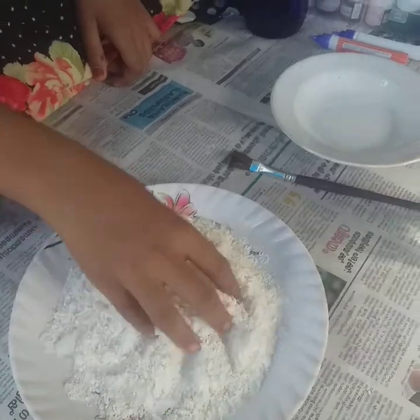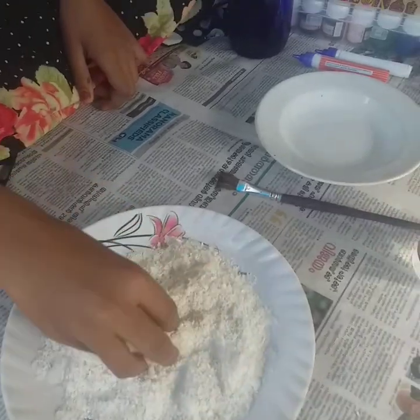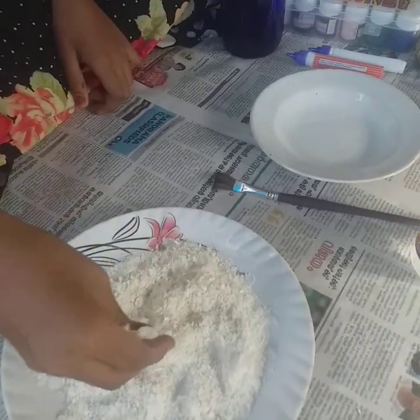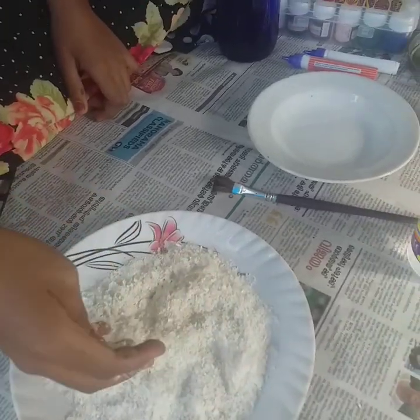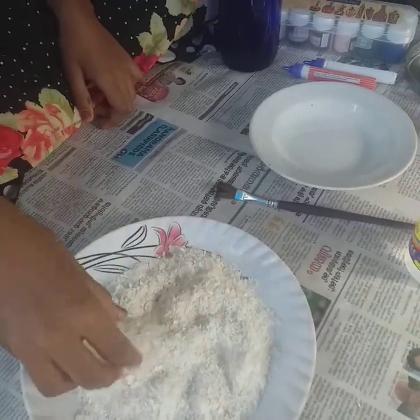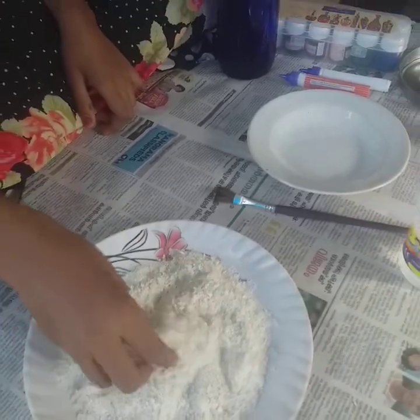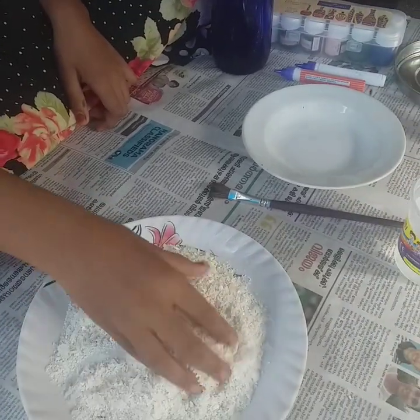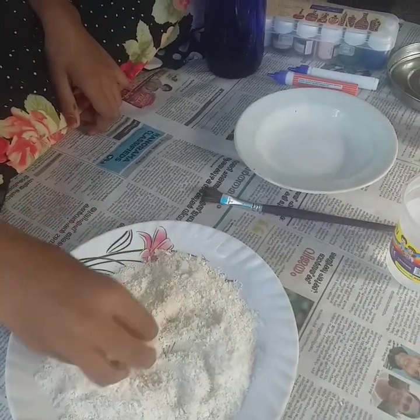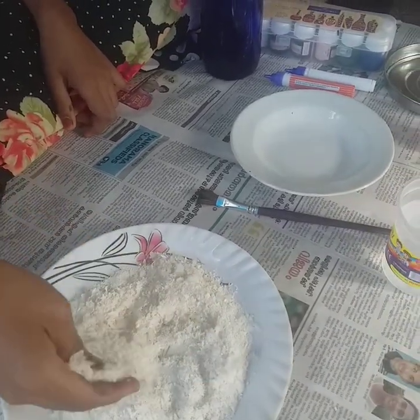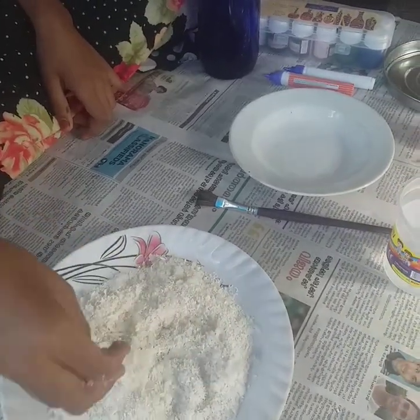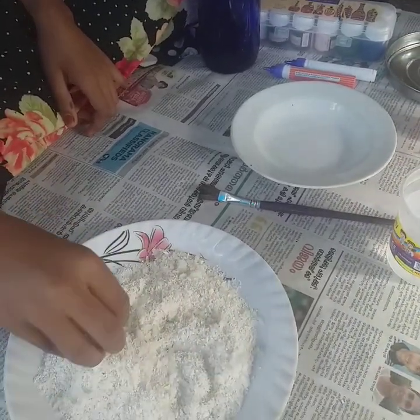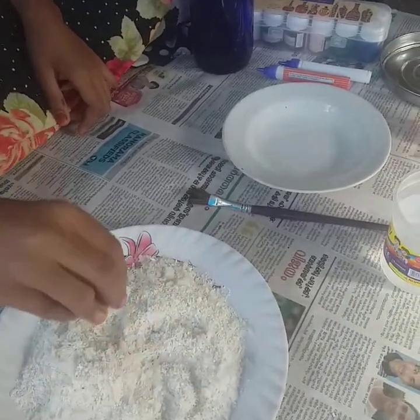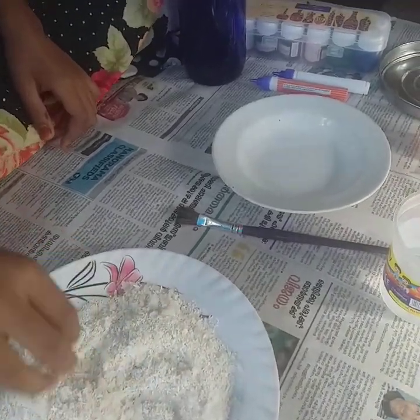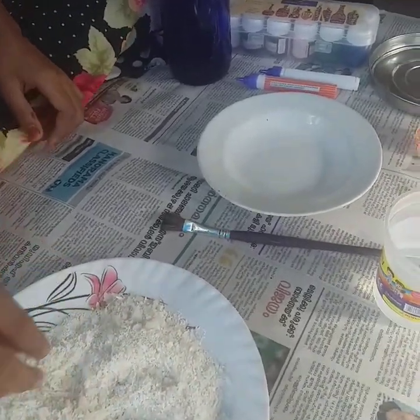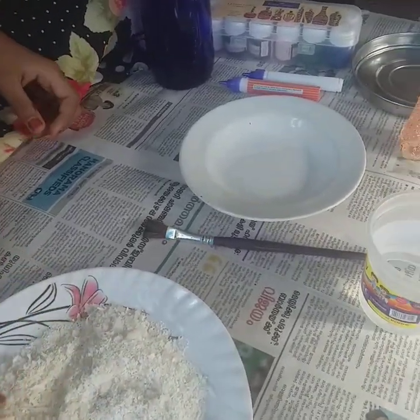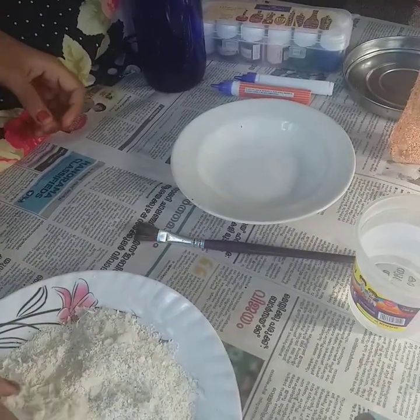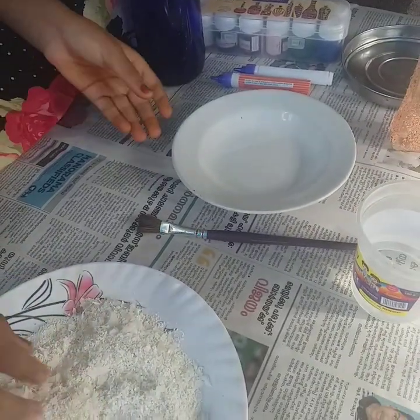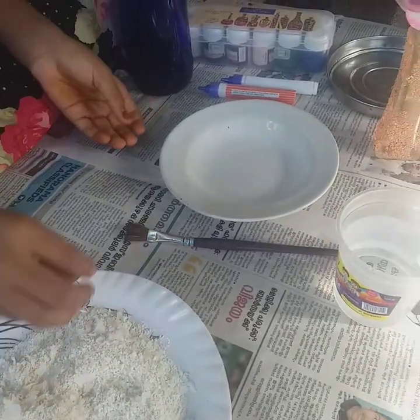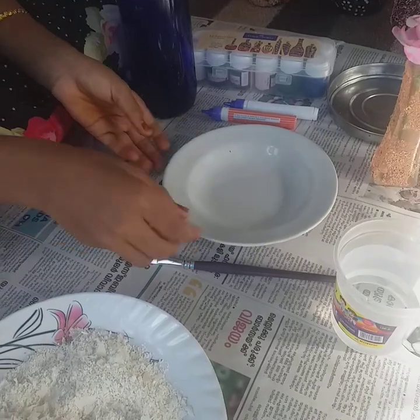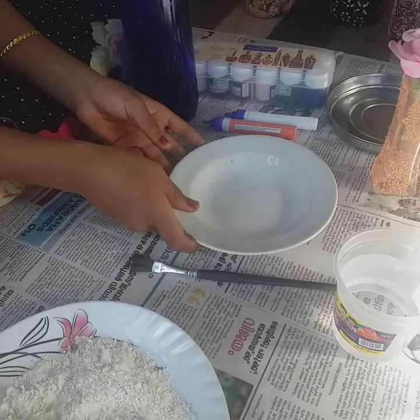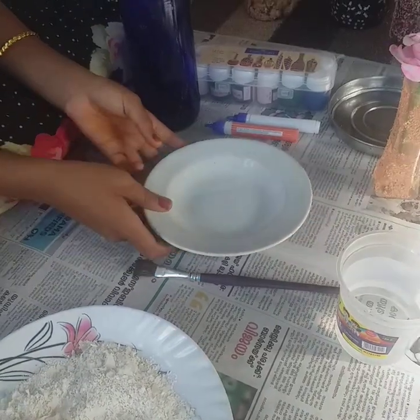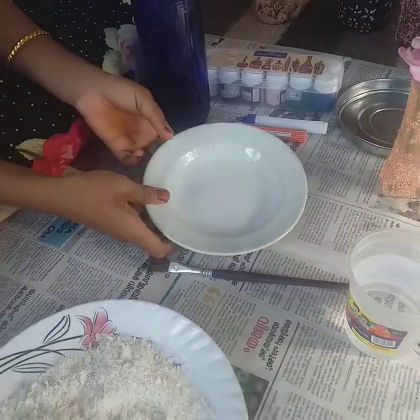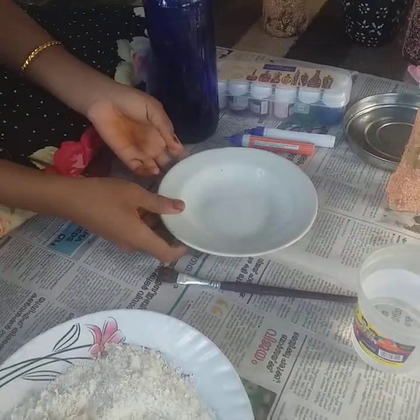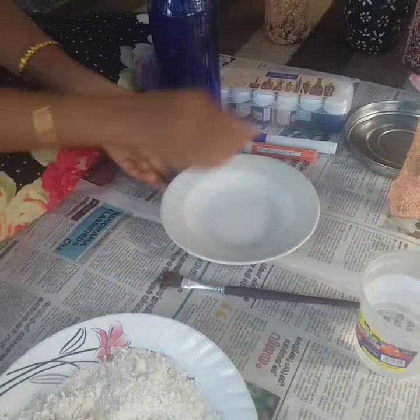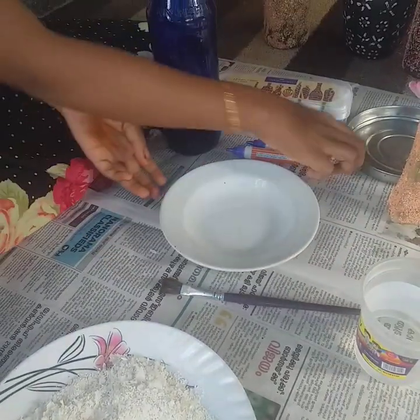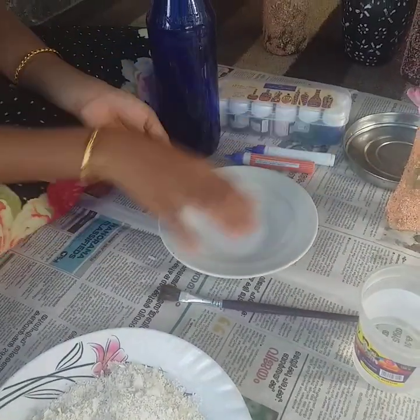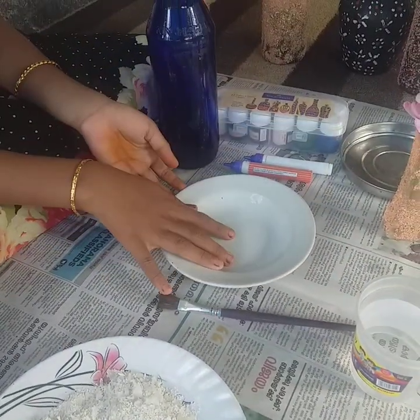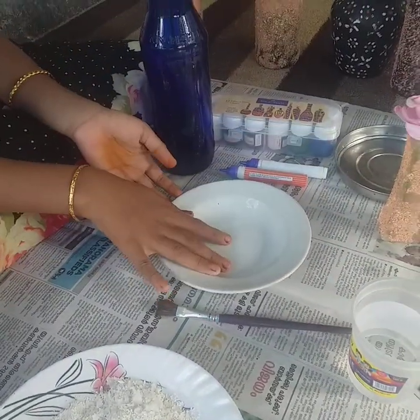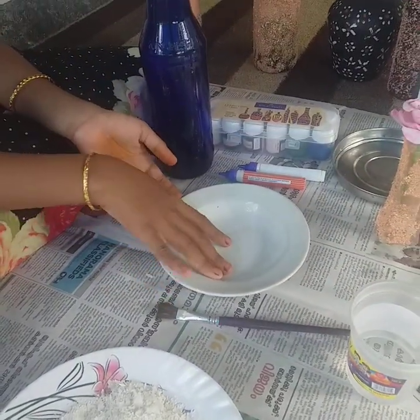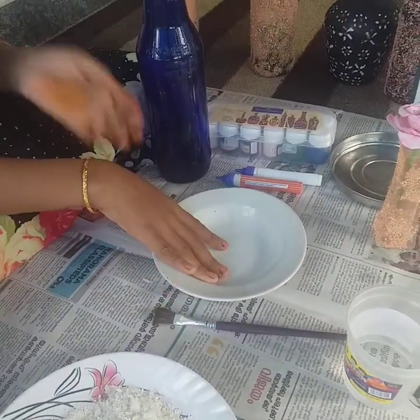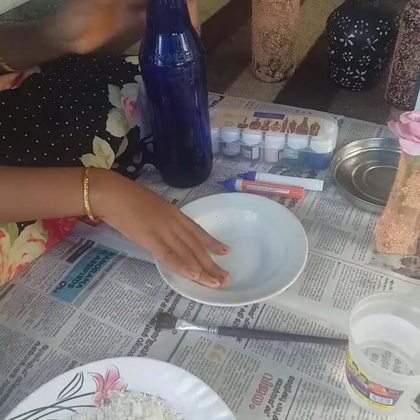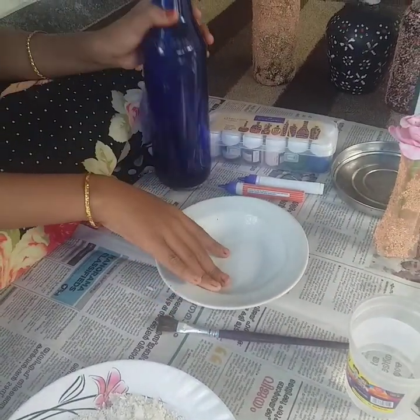We have mixed in the mix and add the excess. We will add two plates and mix in the bottle.